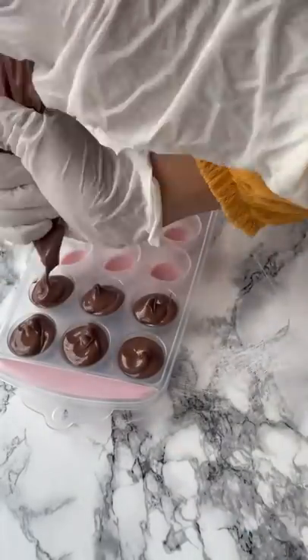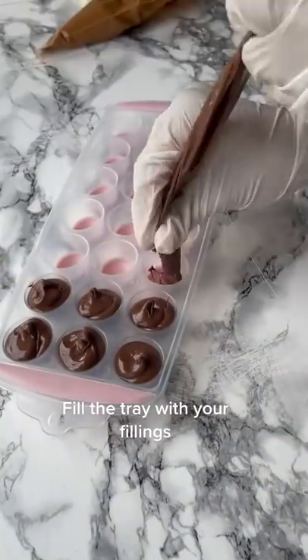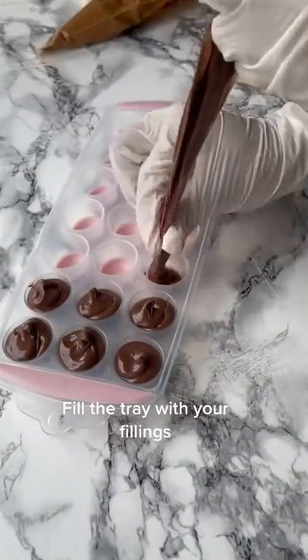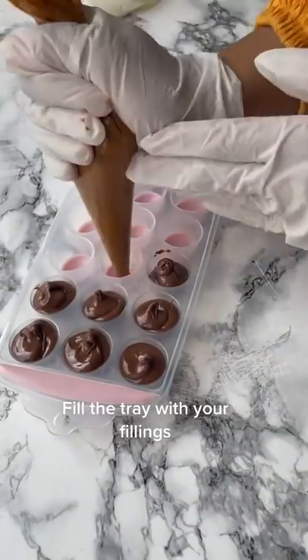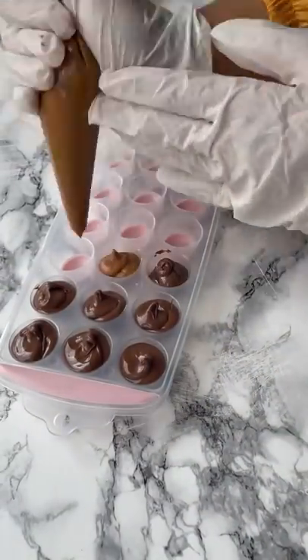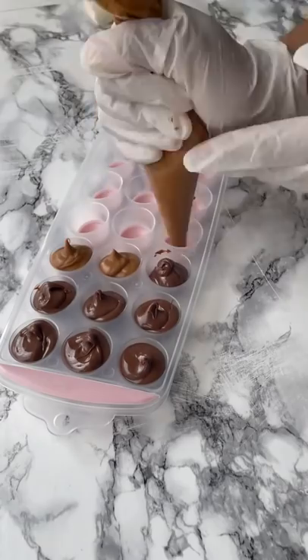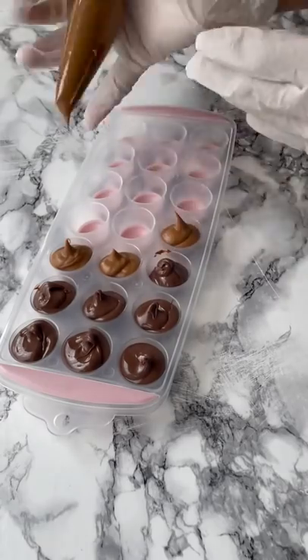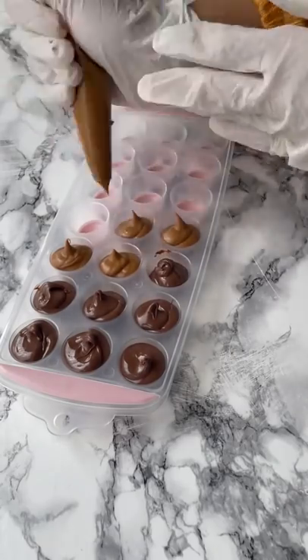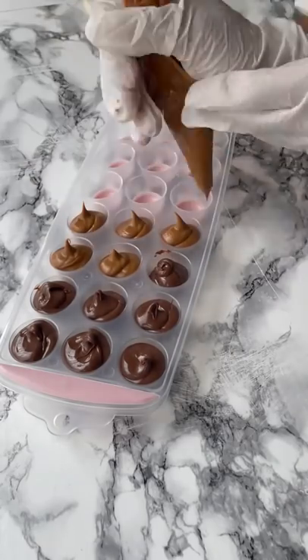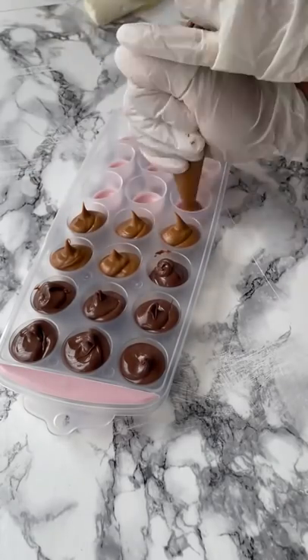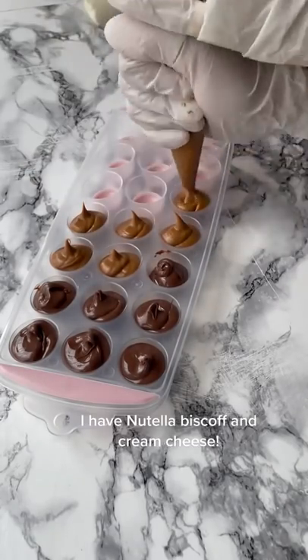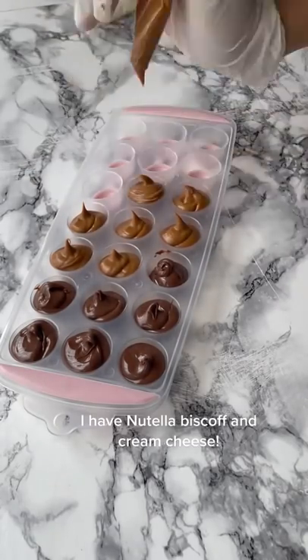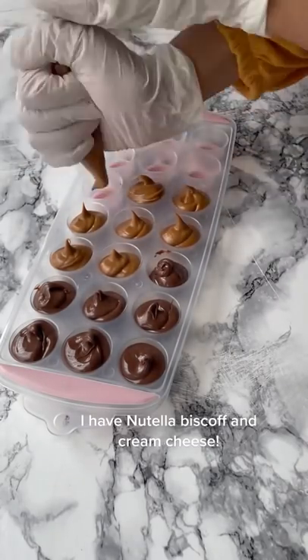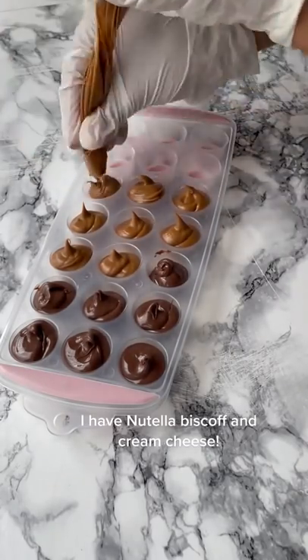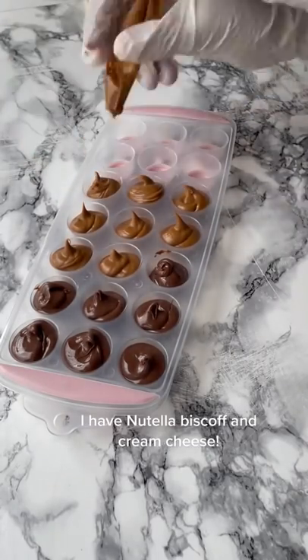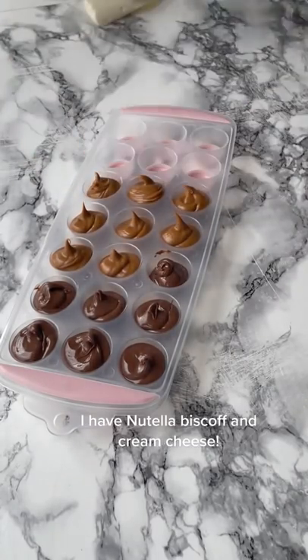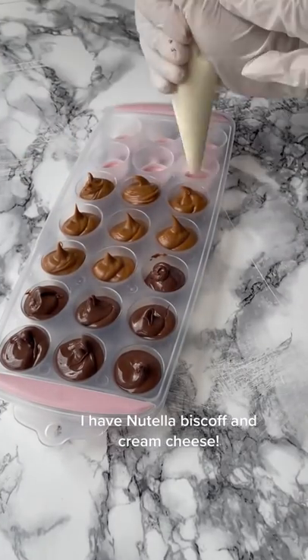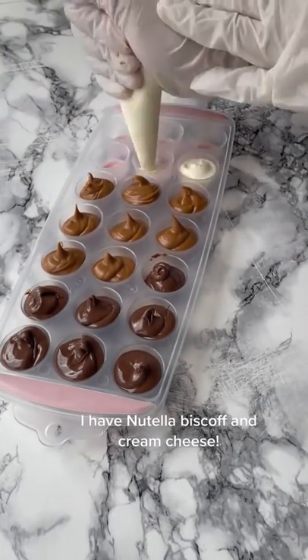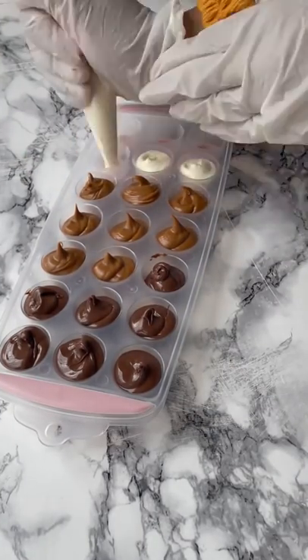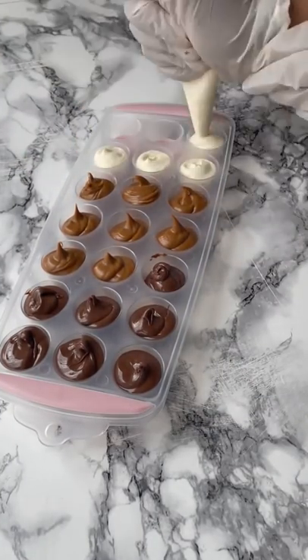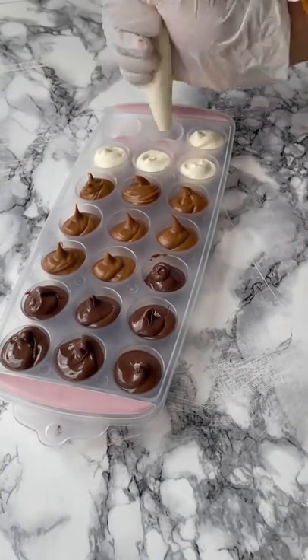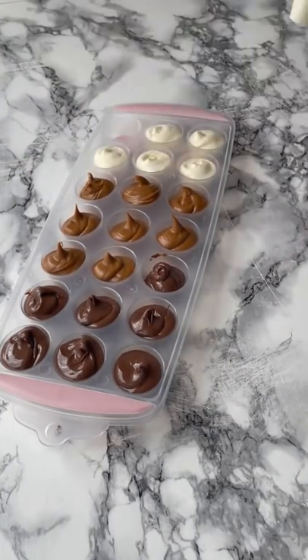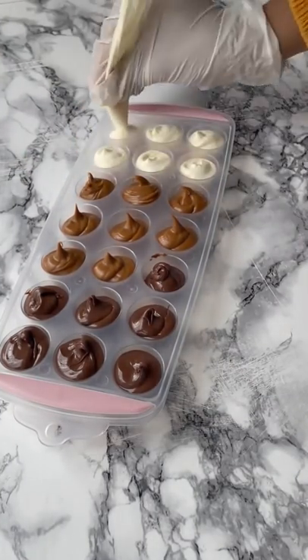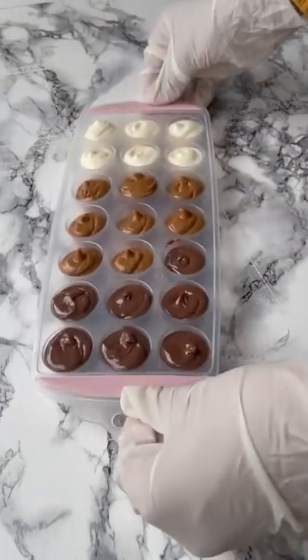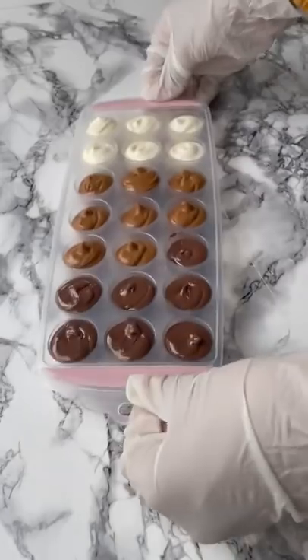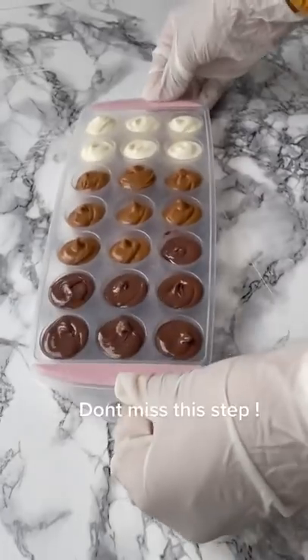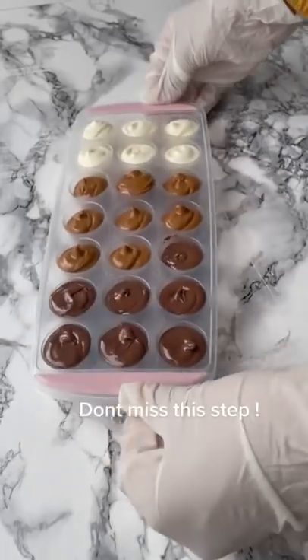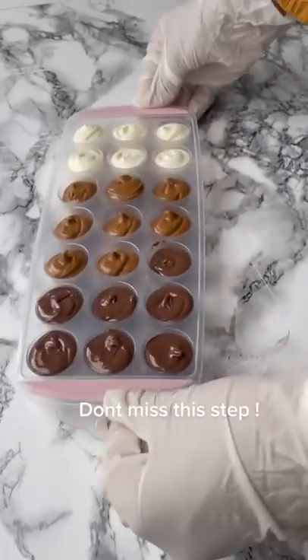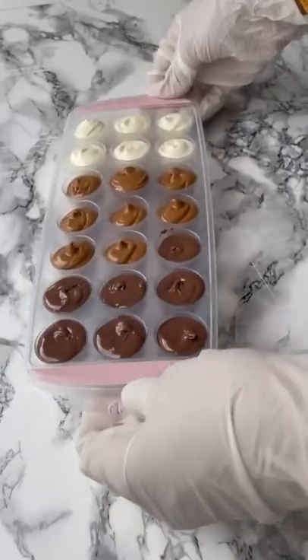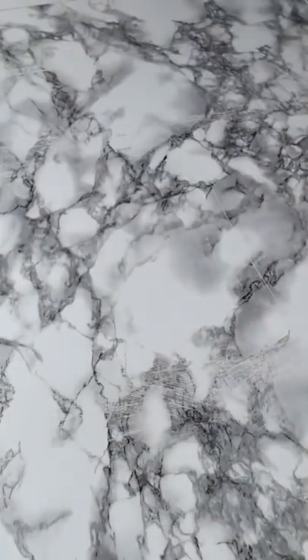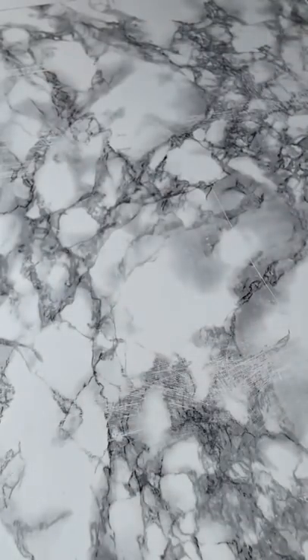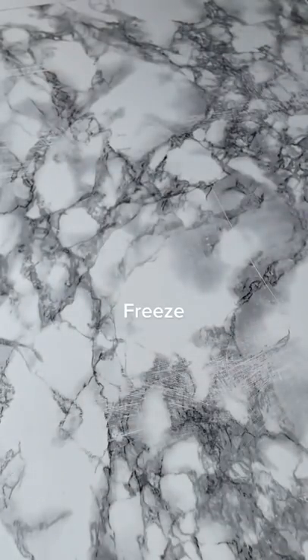Fill the tray with your fillings. I have Nutella, Biscoff, and Cream Cheese. Don't miss this step. Freeze.